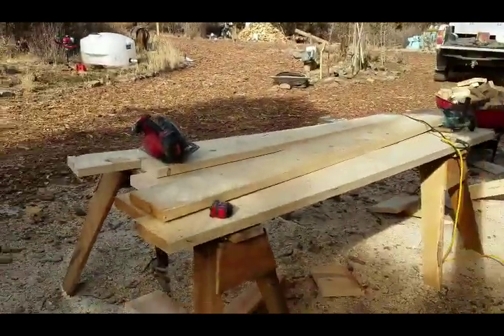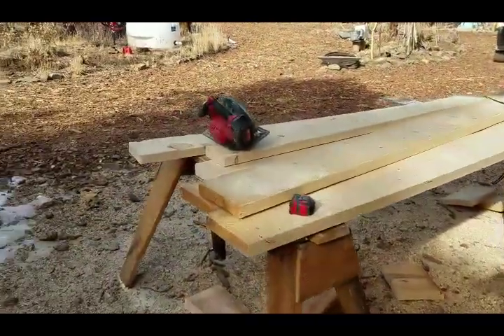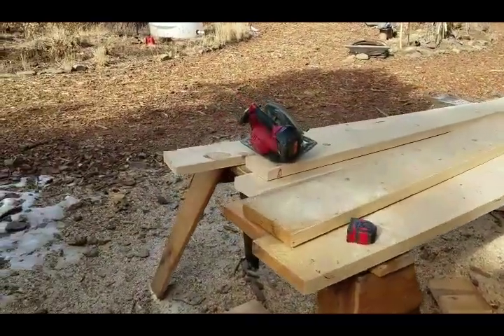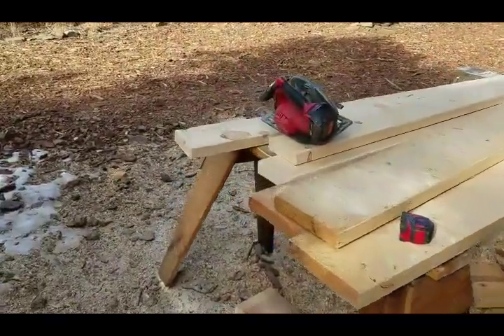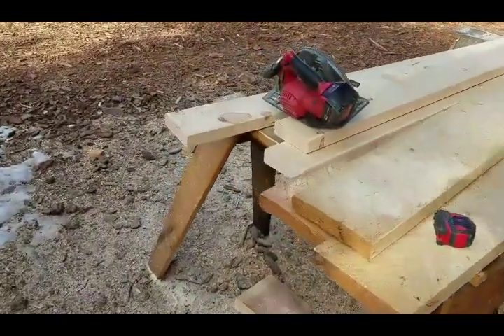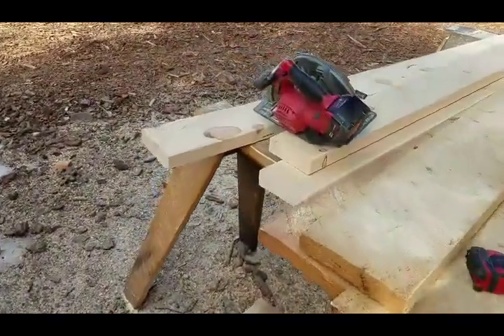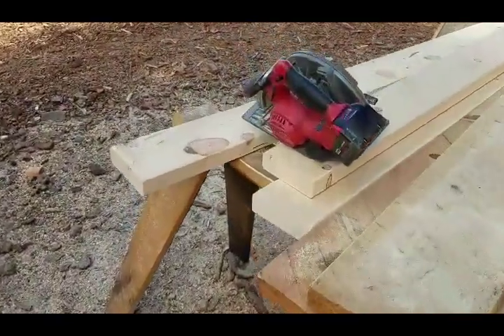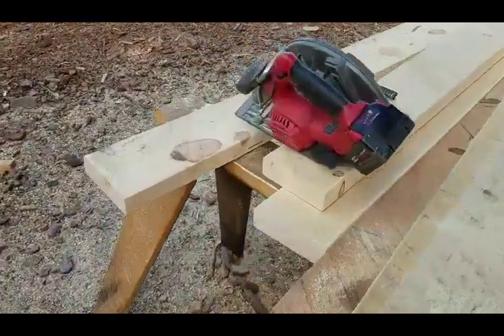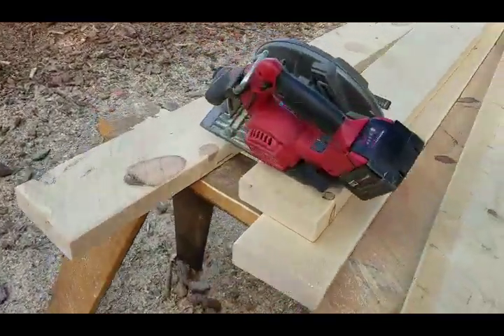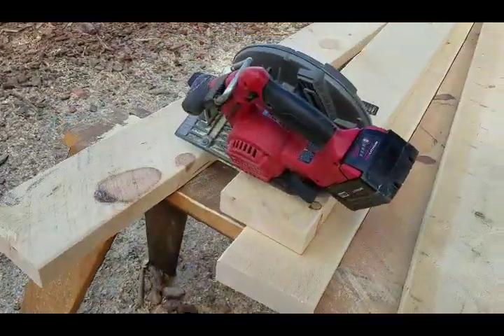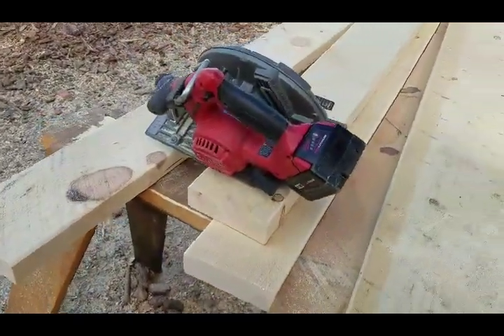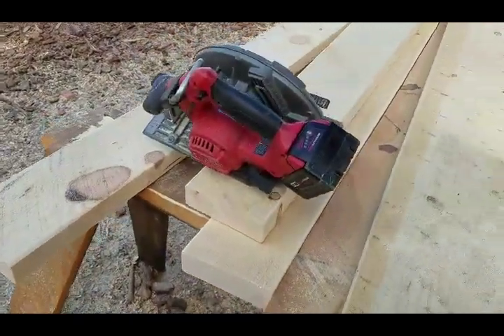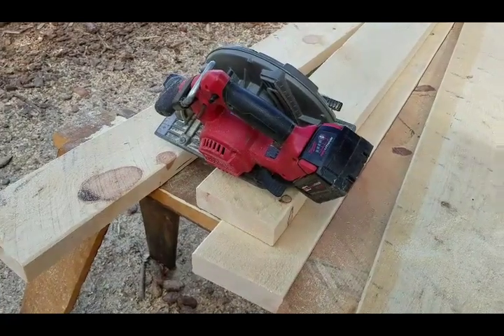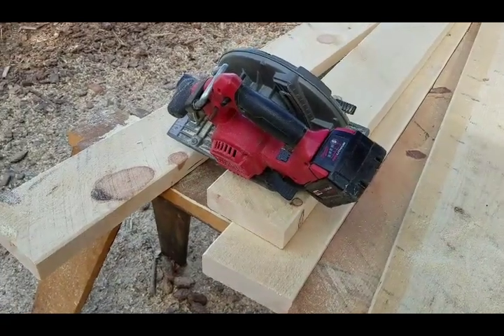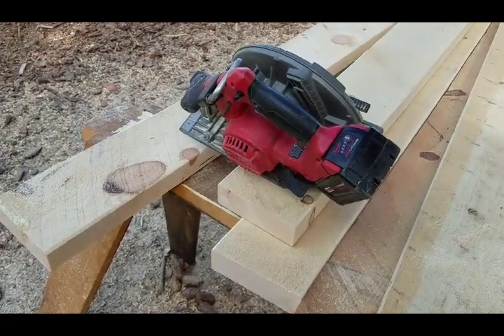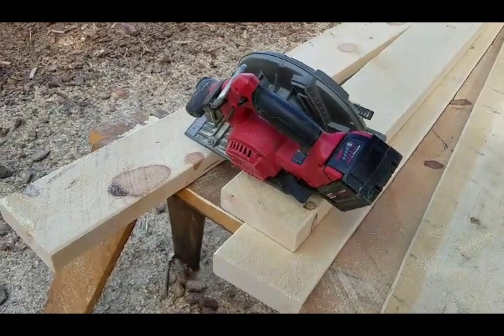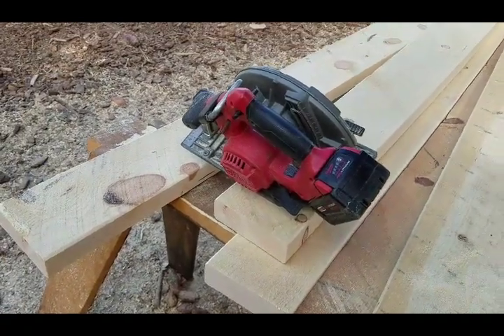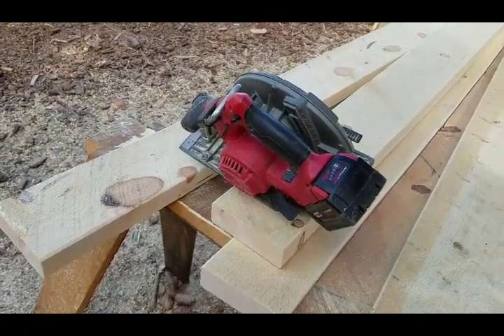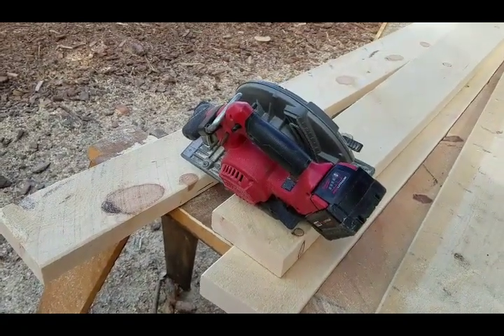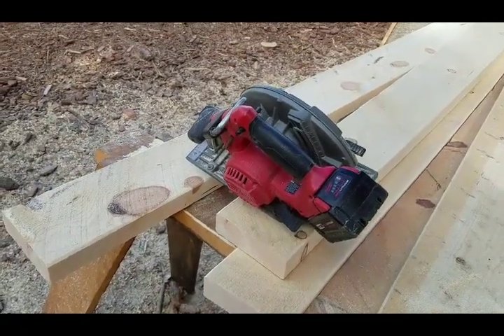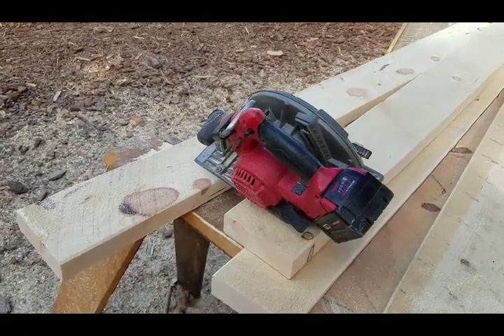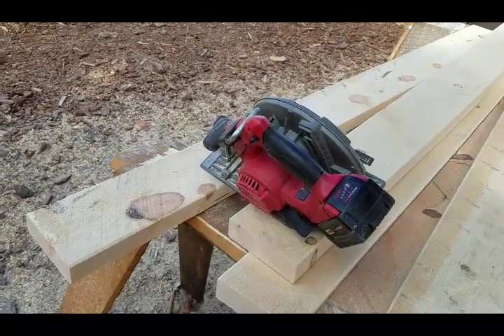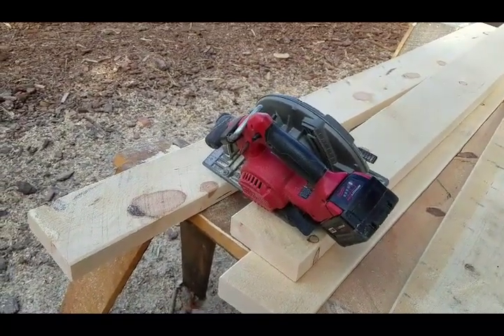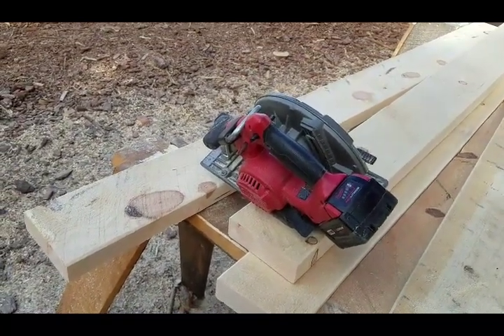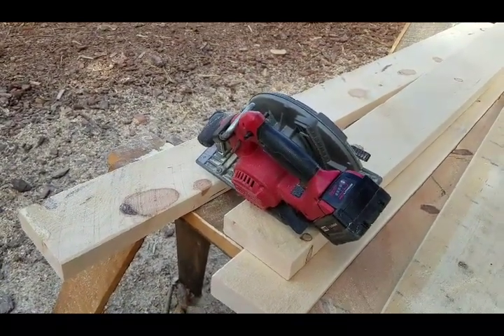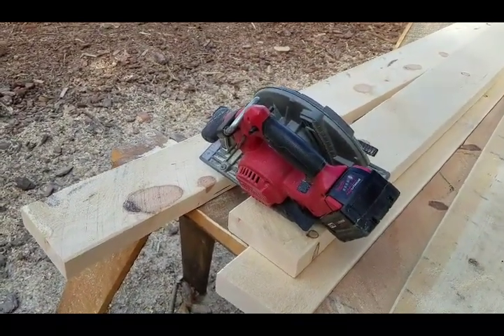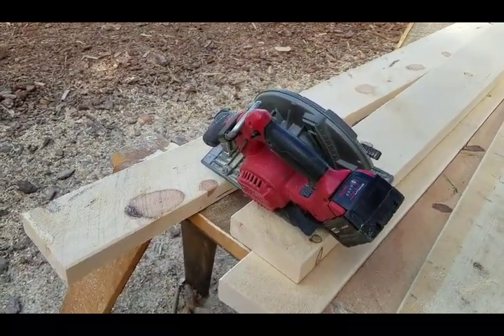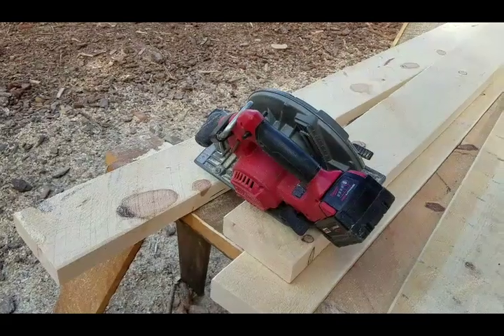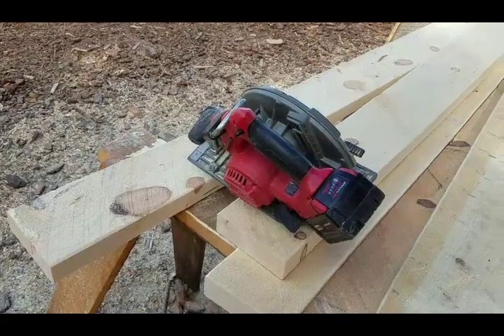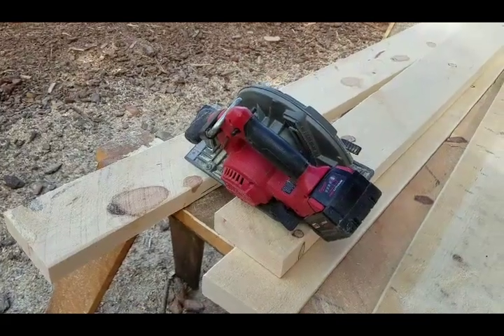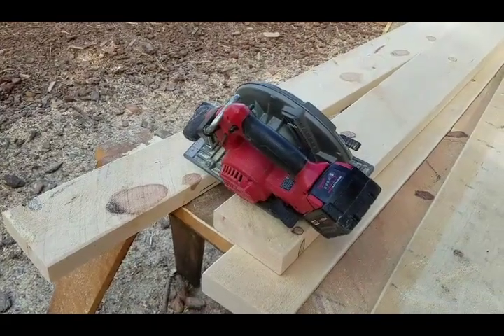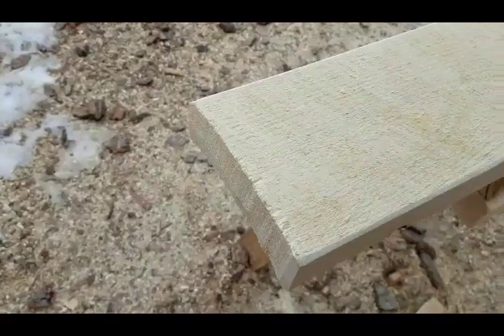I like using my battery pack saws for these because off the grid all I got to do is have the generator running, charge them up, and then I got peace and quiet.